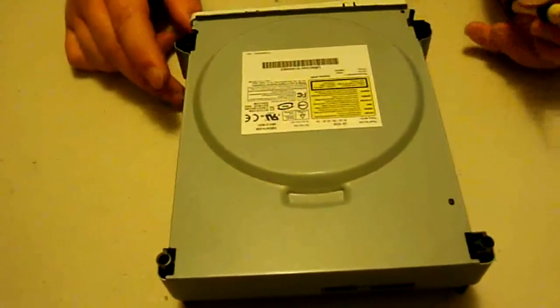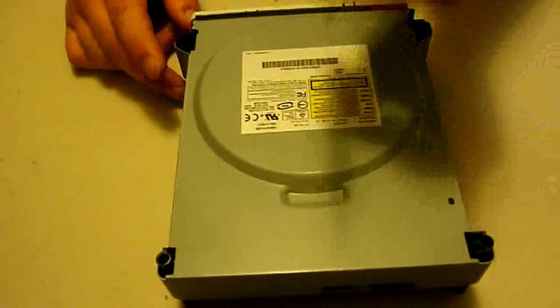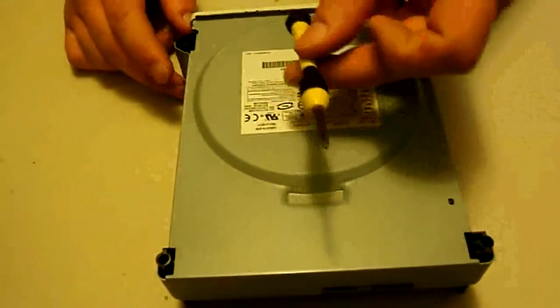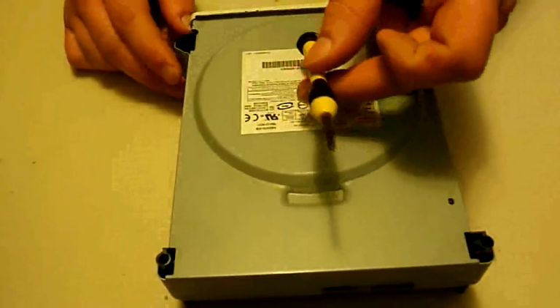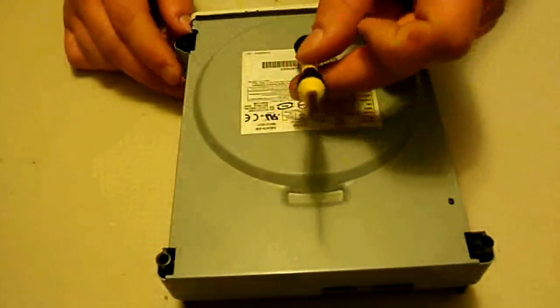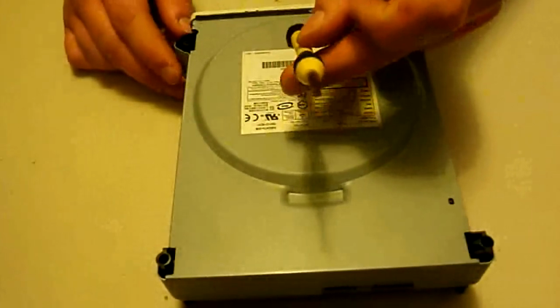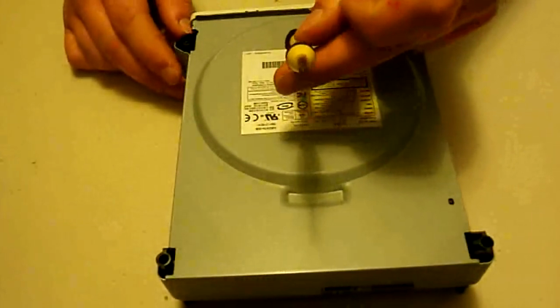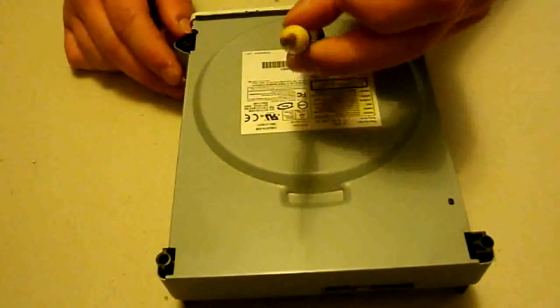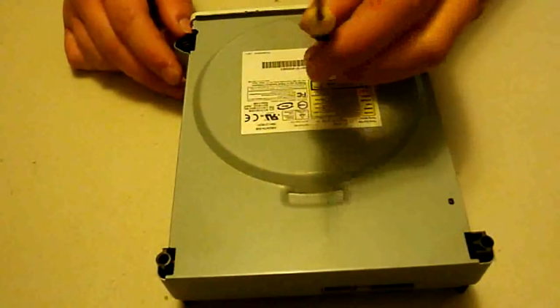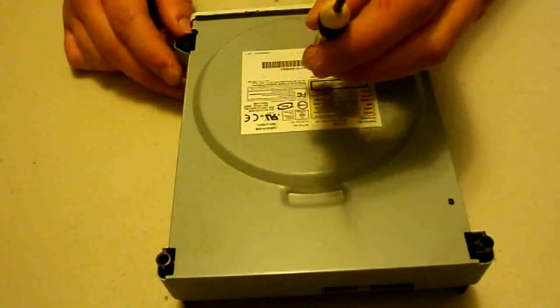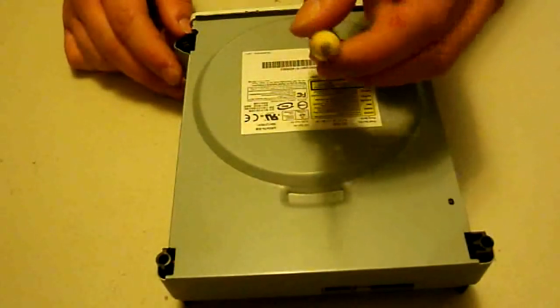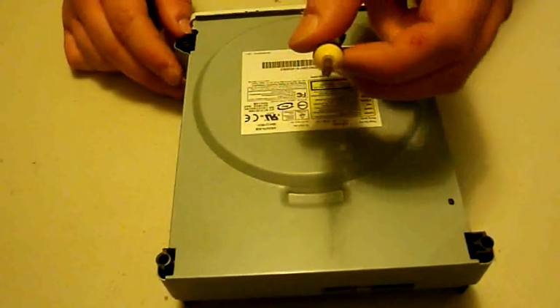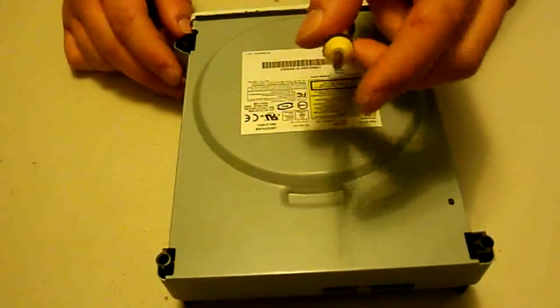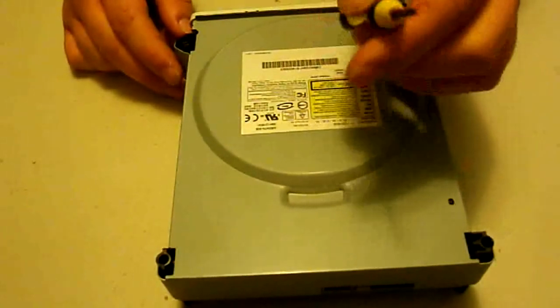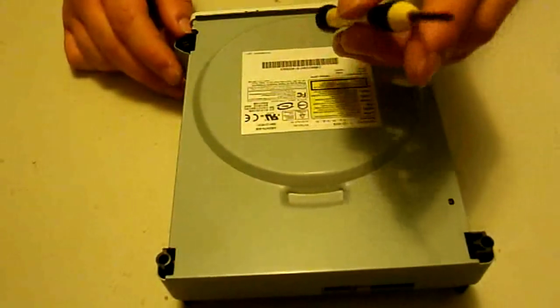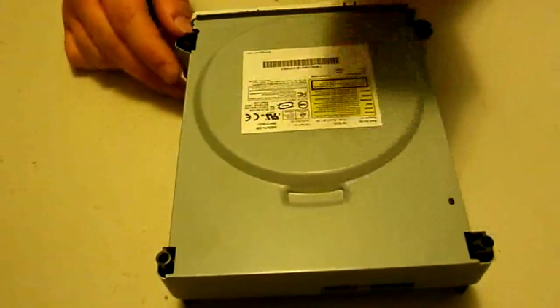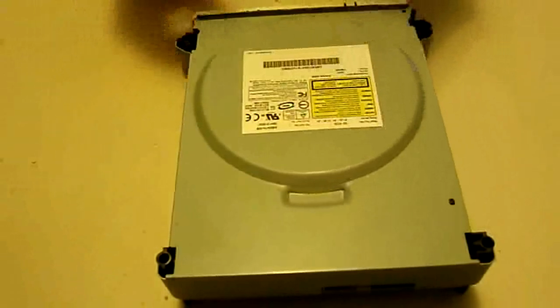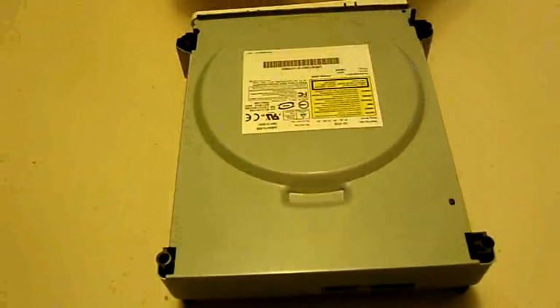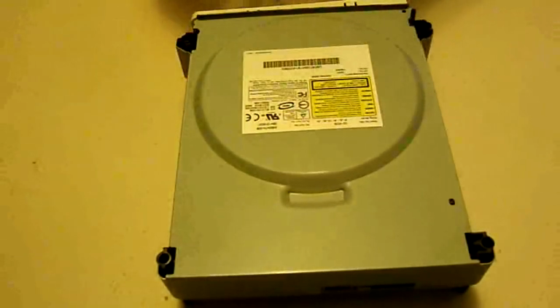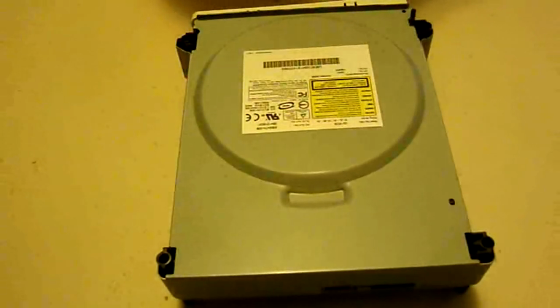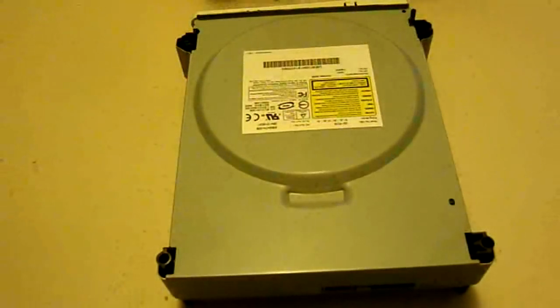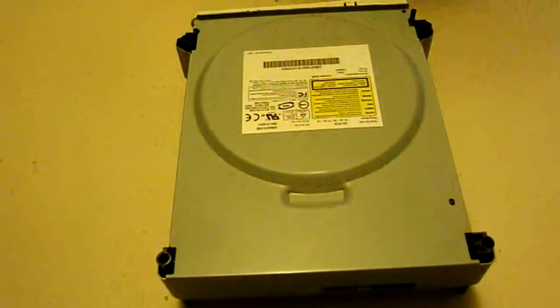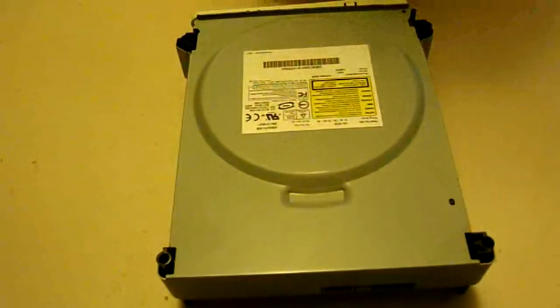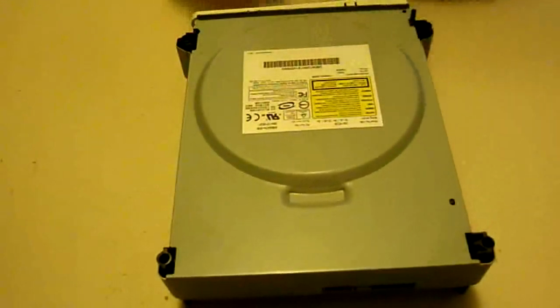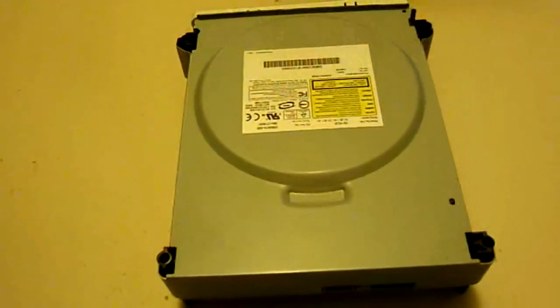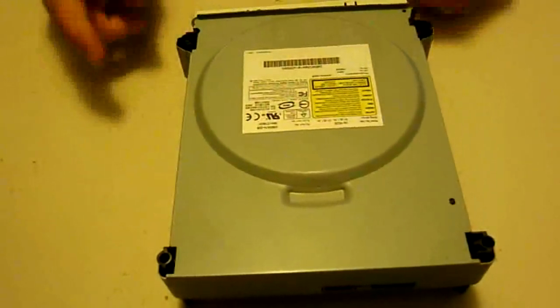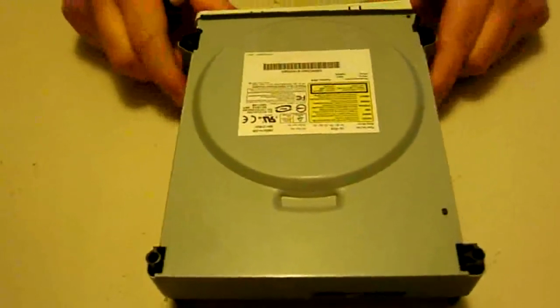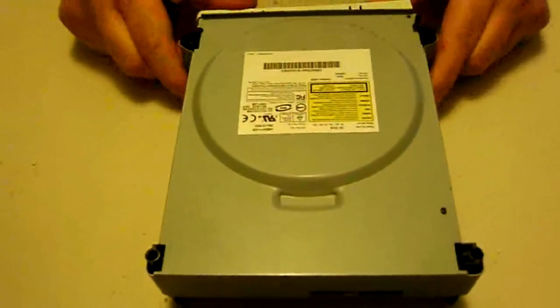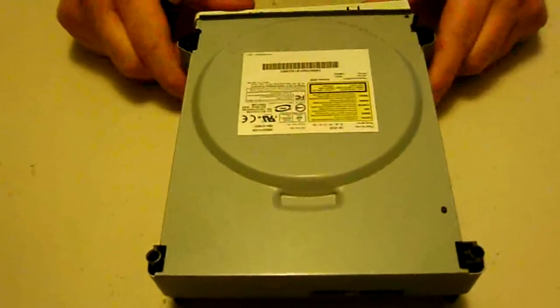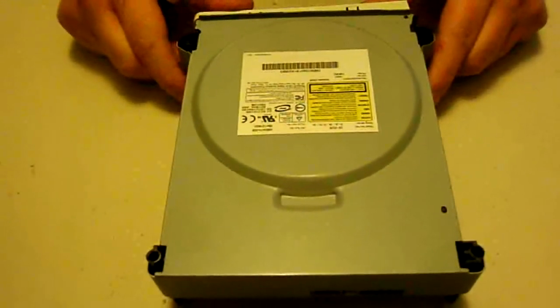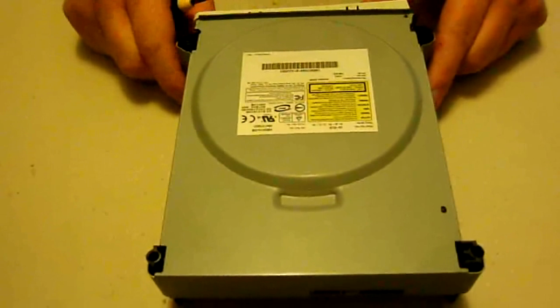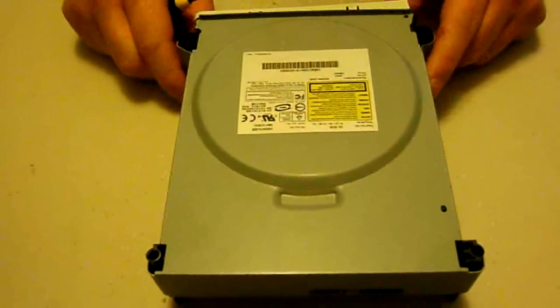For this, all we're really going to need is a little jewelry screwdriver or electronic screwdriver, Phillips head. And that's really all we'll need tool-wise. So let's get started here.